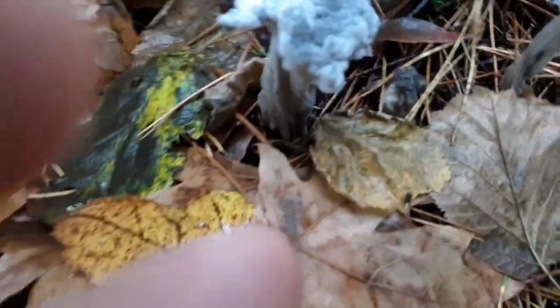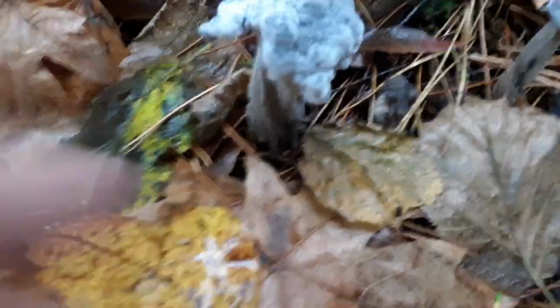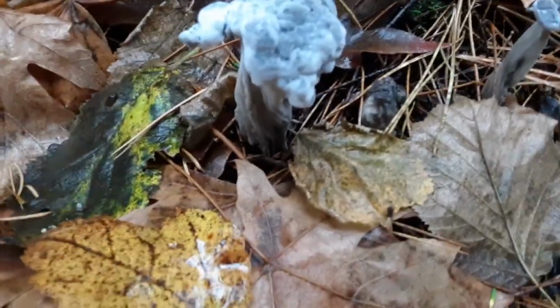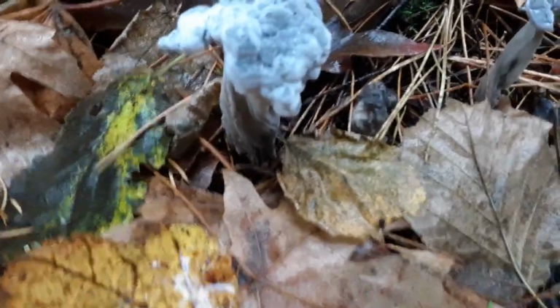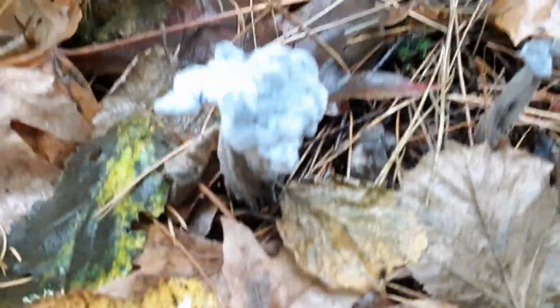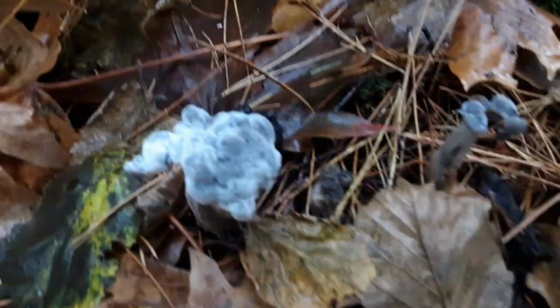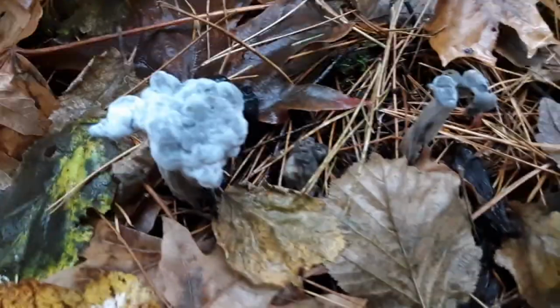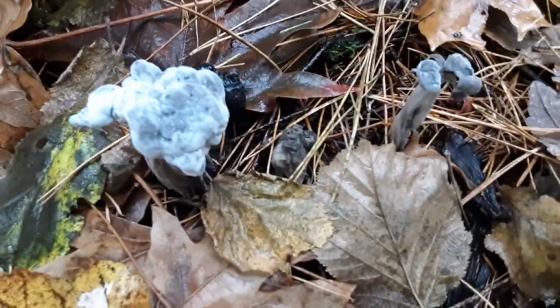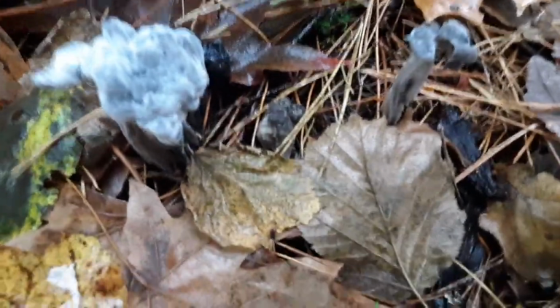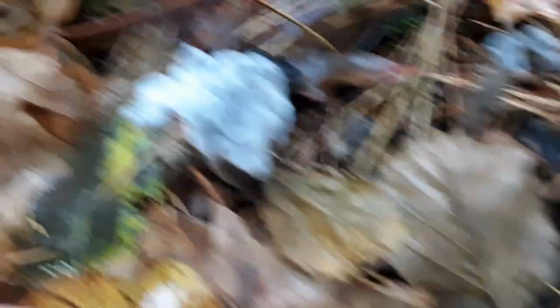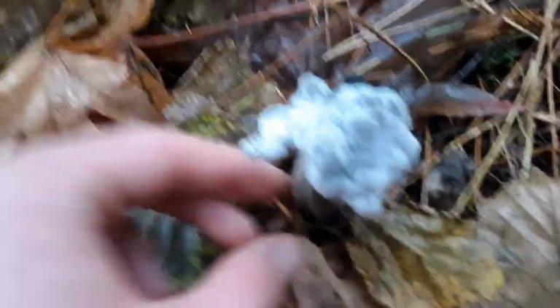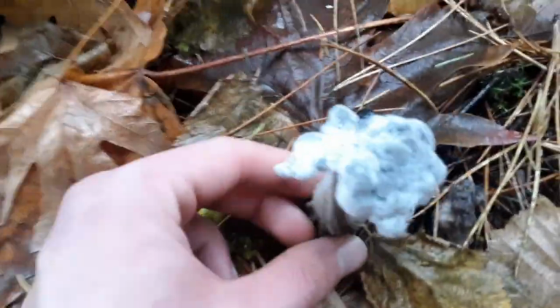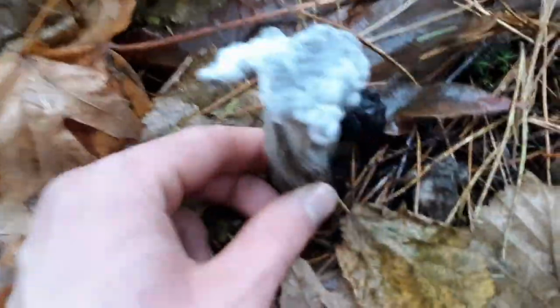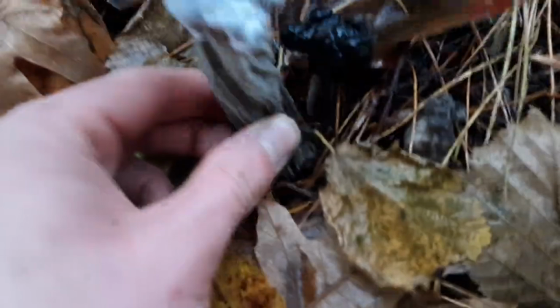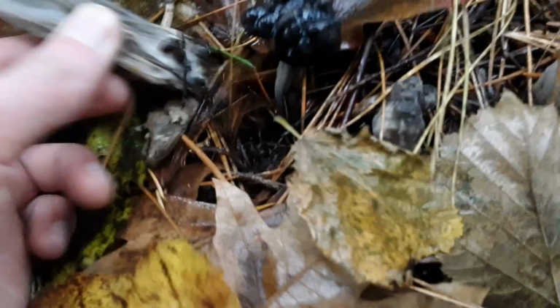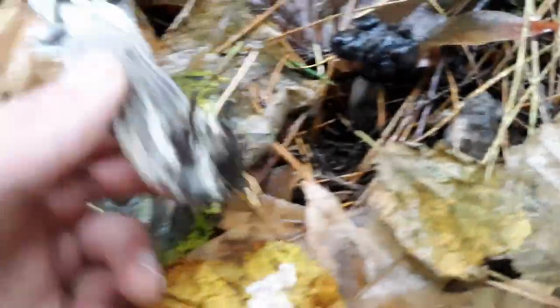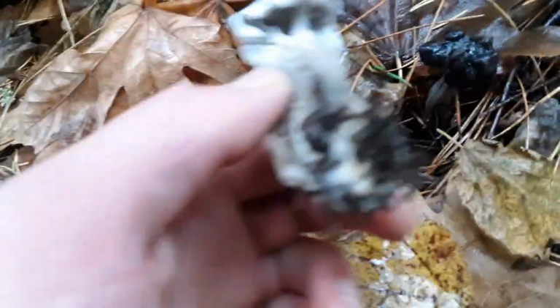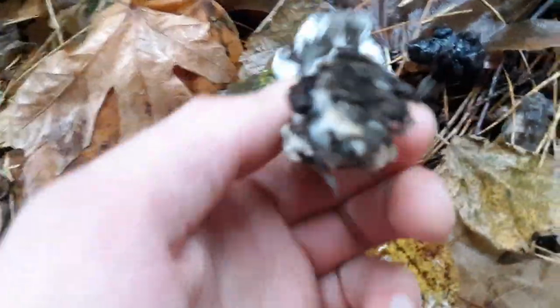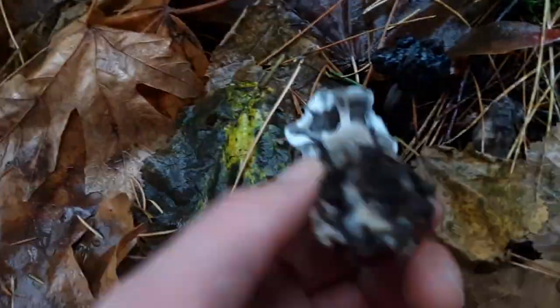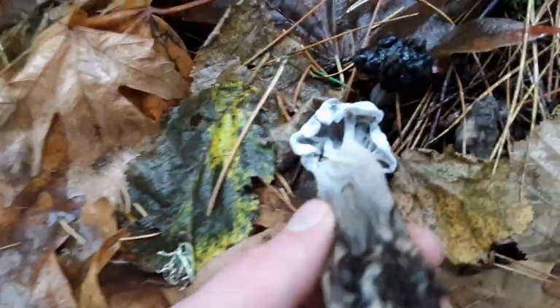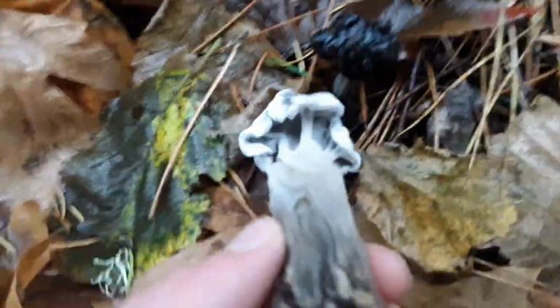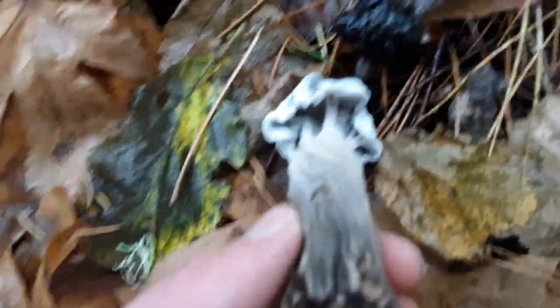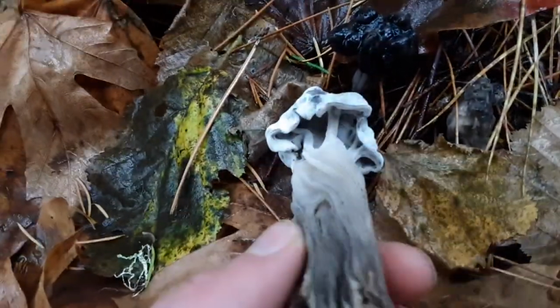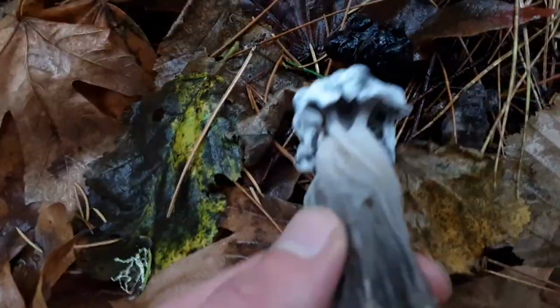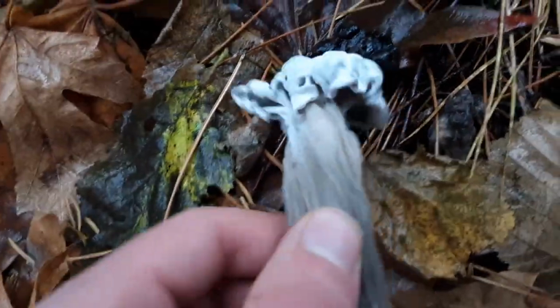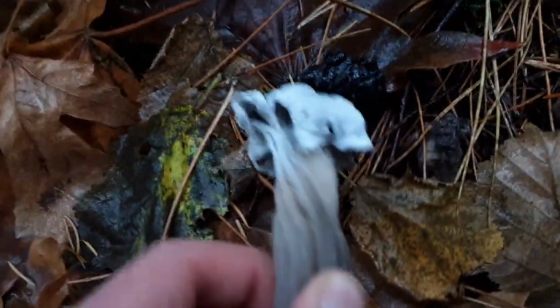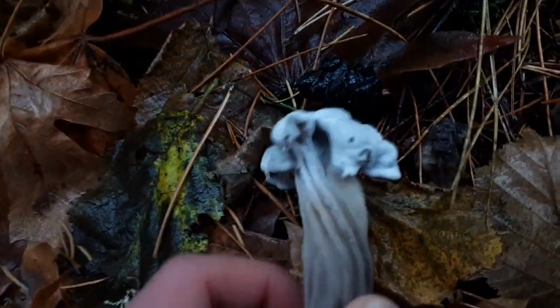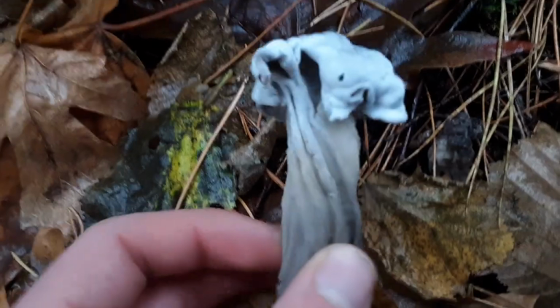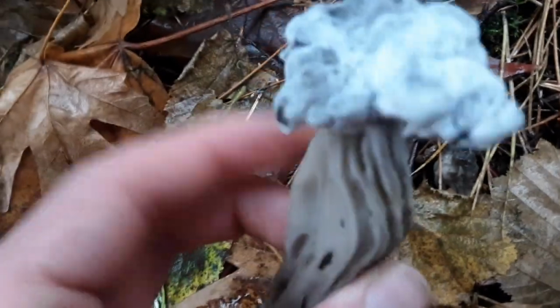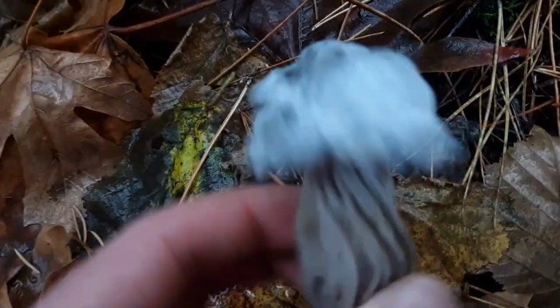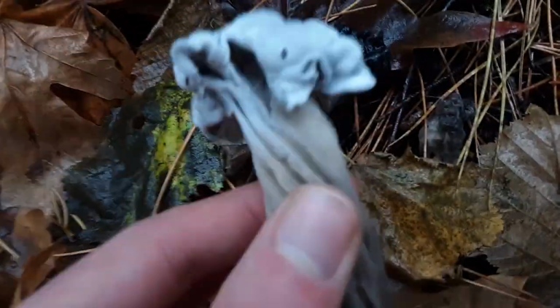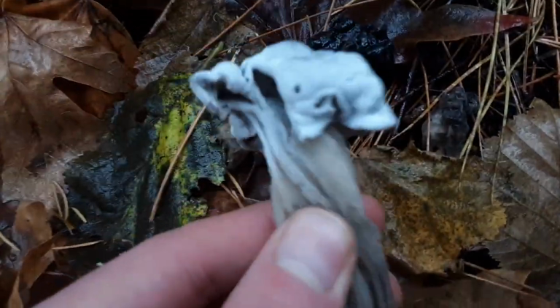Well, looks like we got another non-agaric fleshy fungus. I think this is some kind of false morel or elfin saddle.